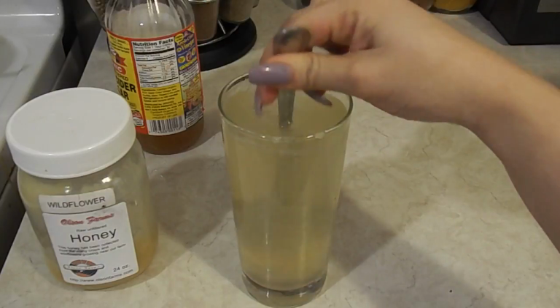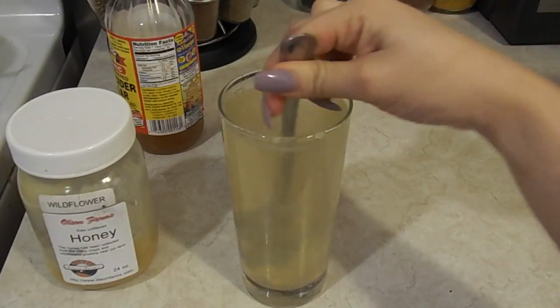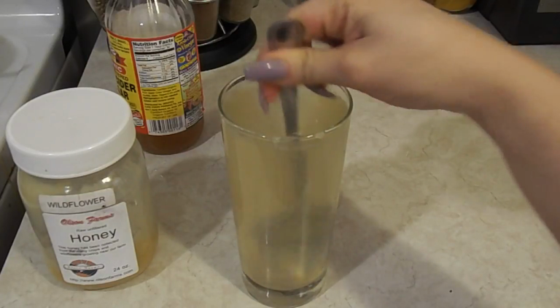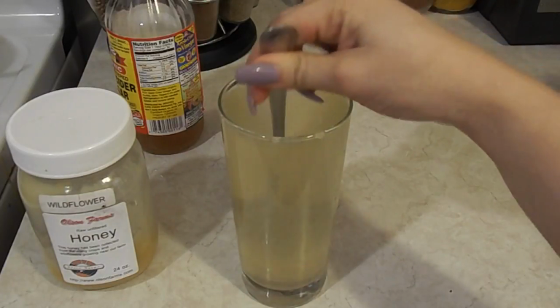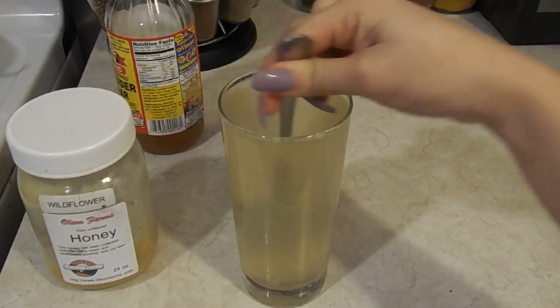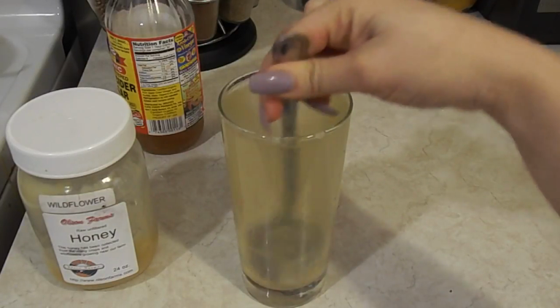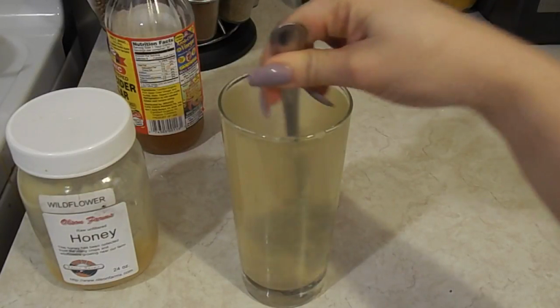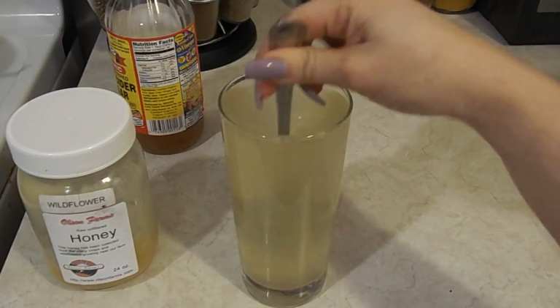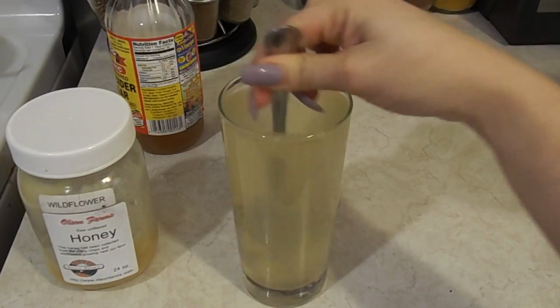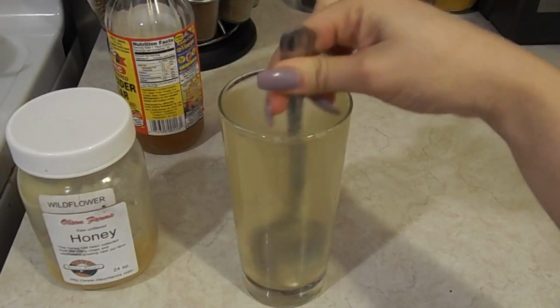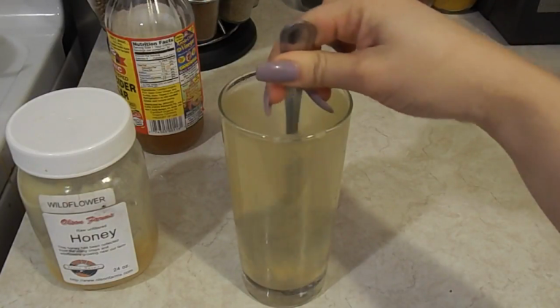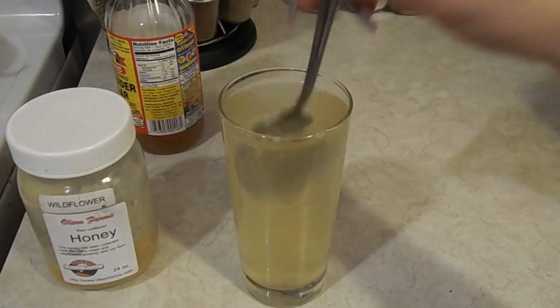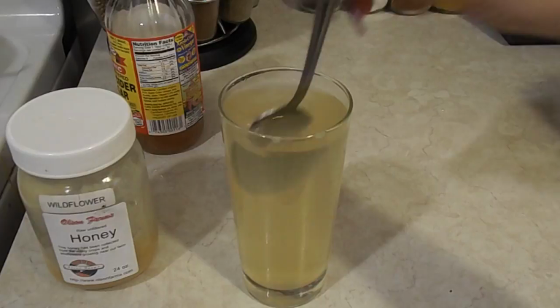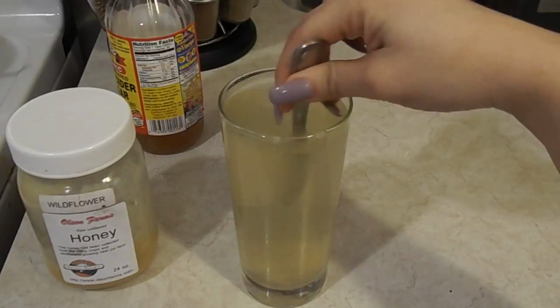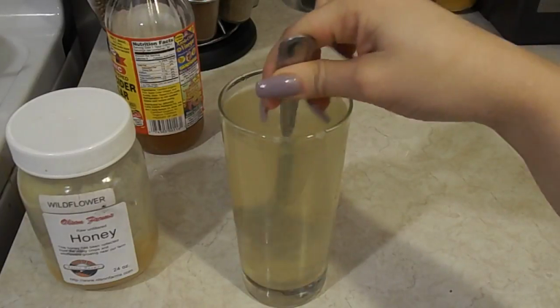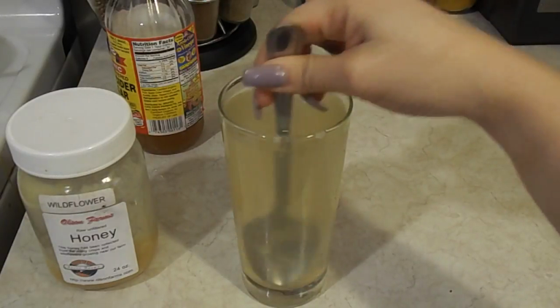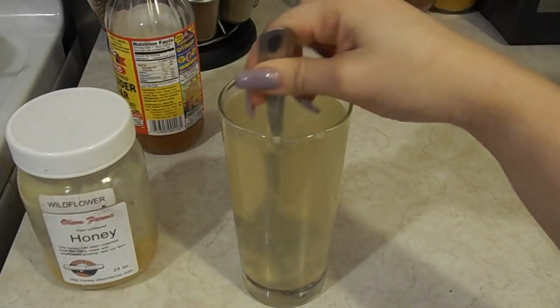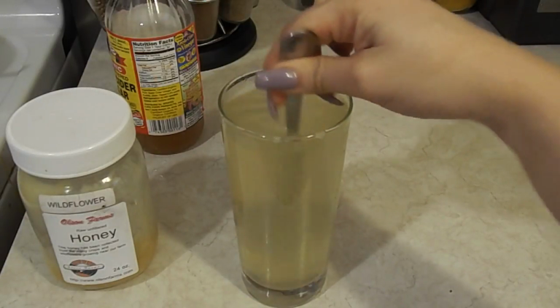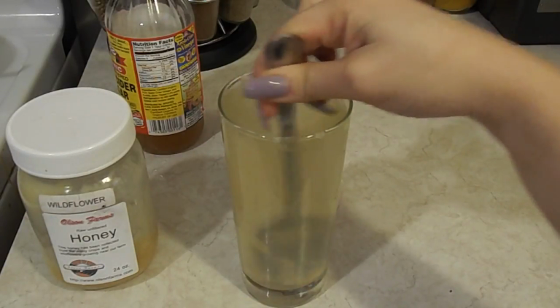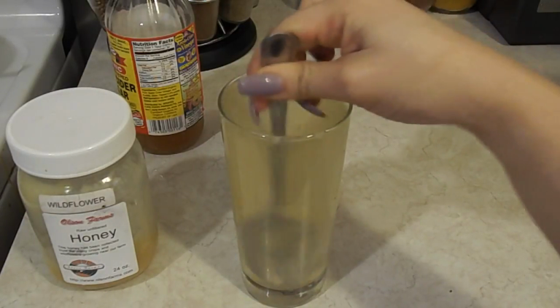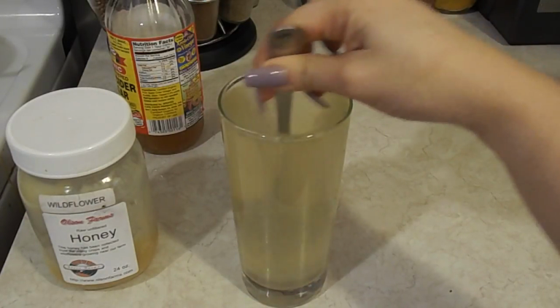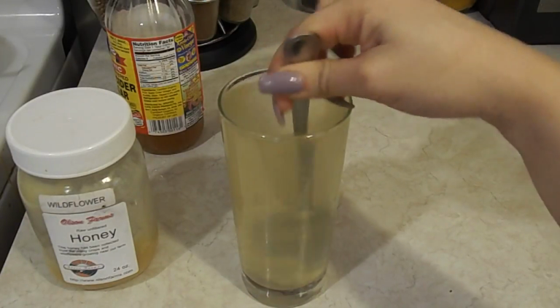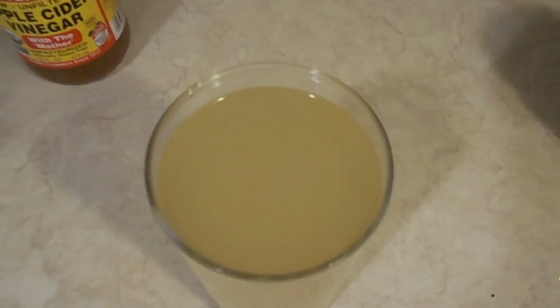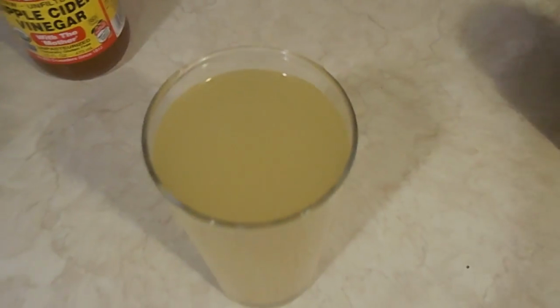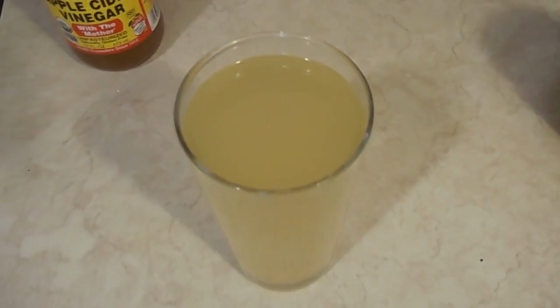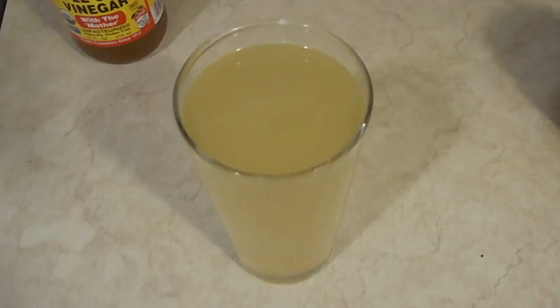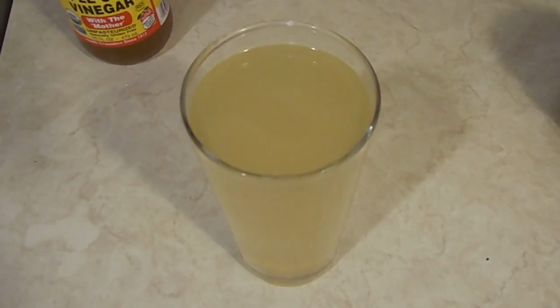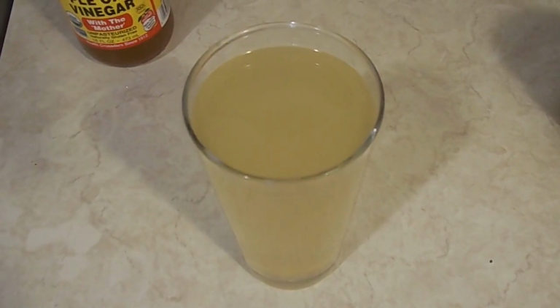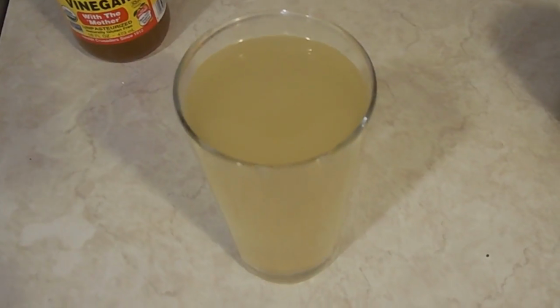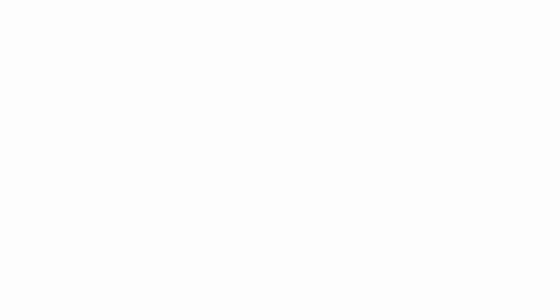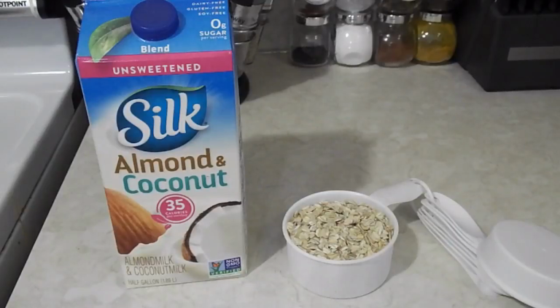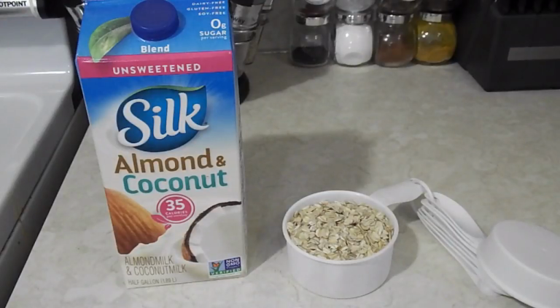I add a little bit of hot water to help dissolve it, then pour a glass full of water and mix it. It is recommended that you drink this first thing in the morning to get your organs going.